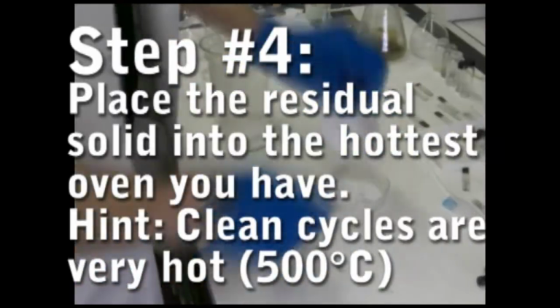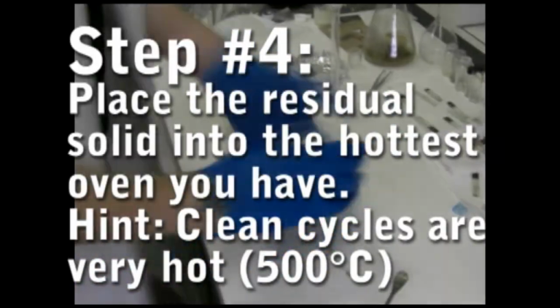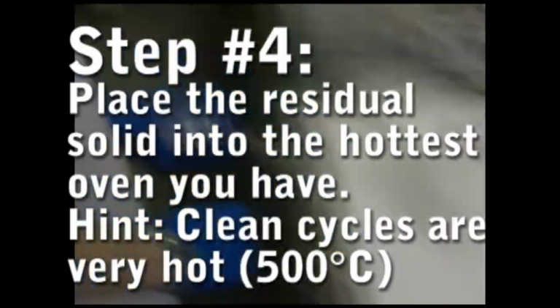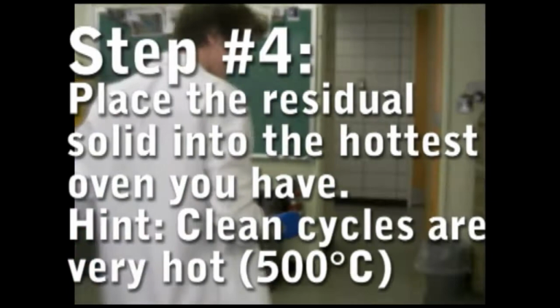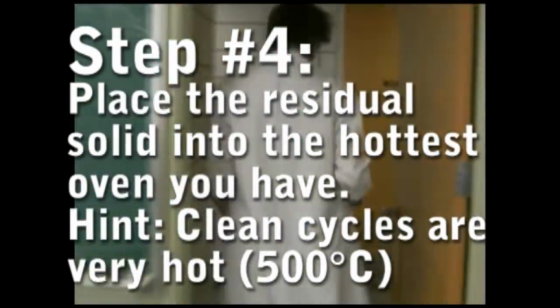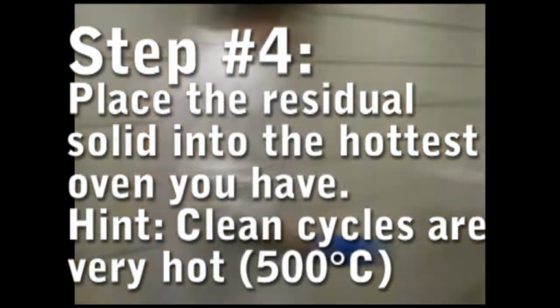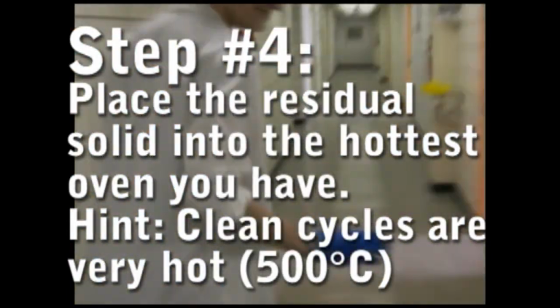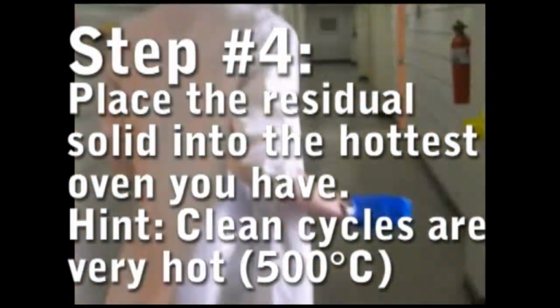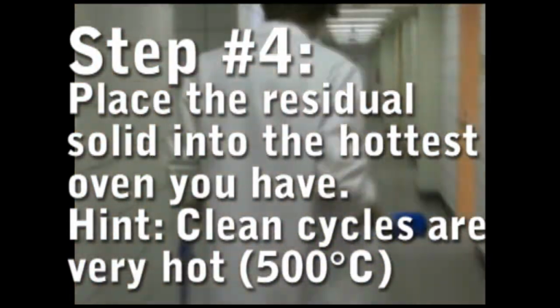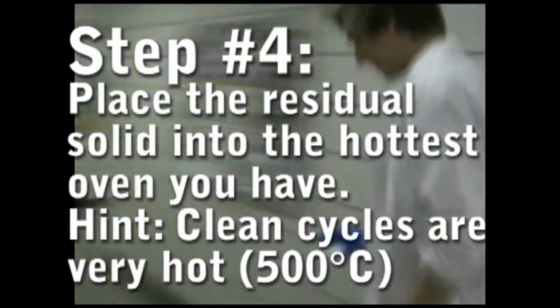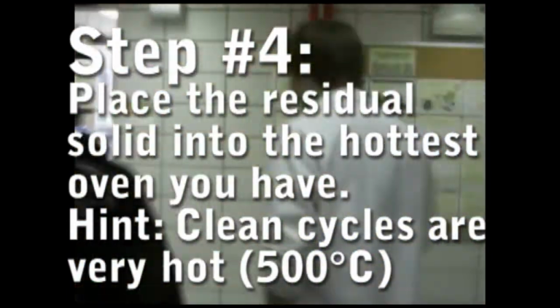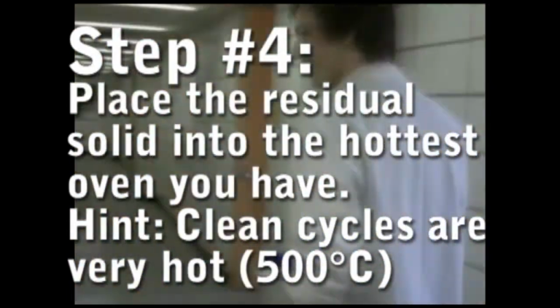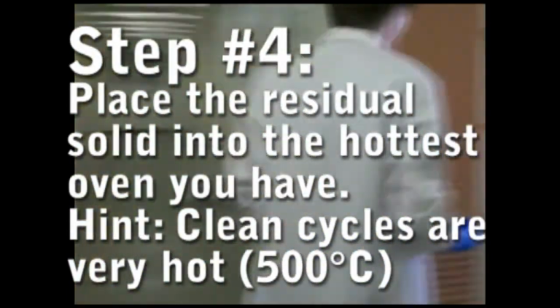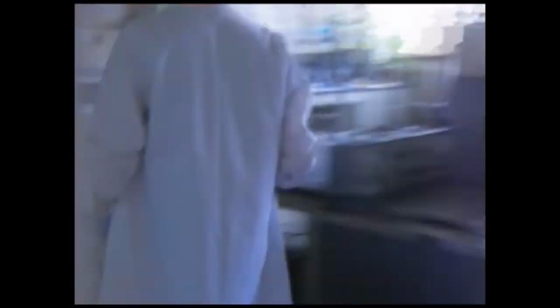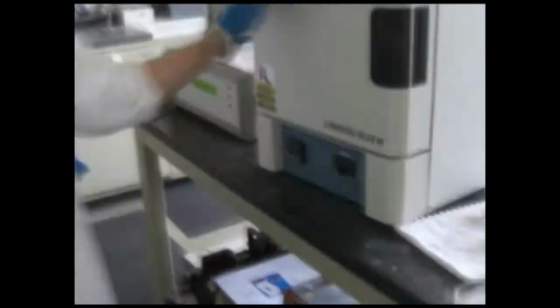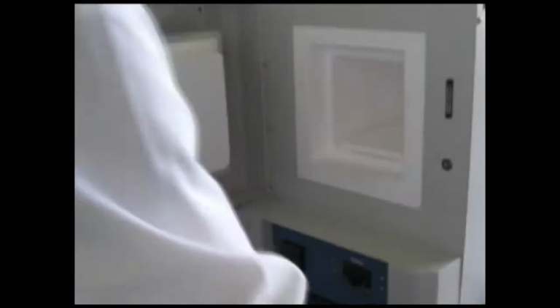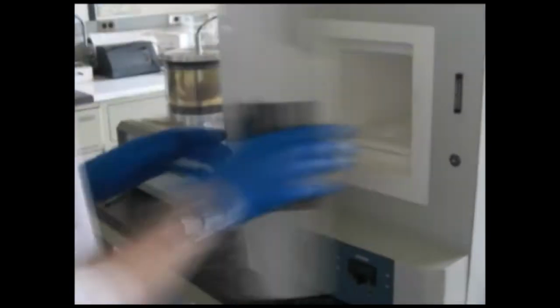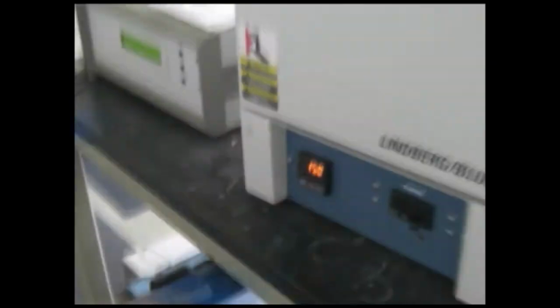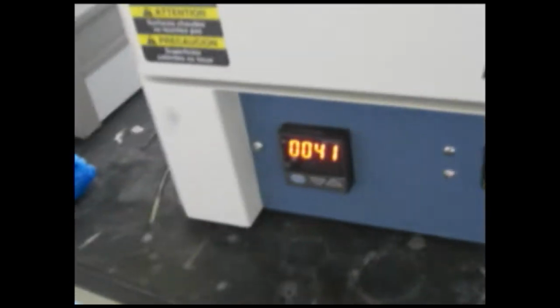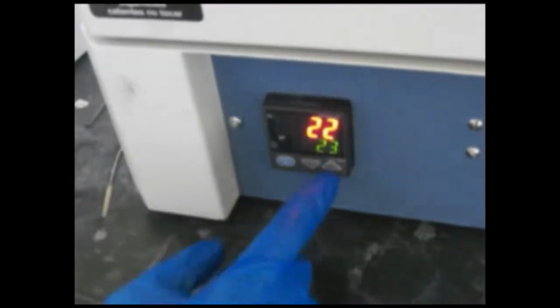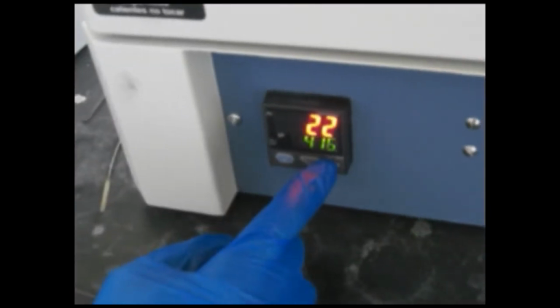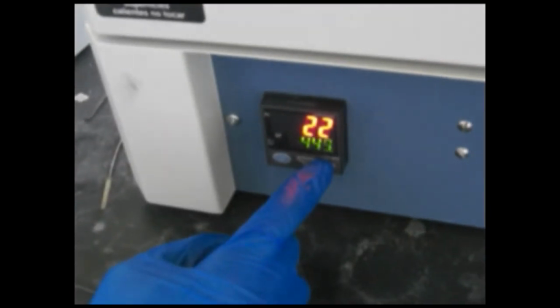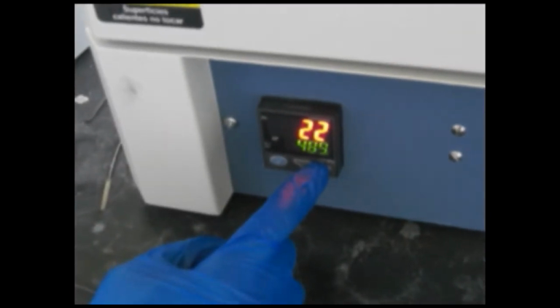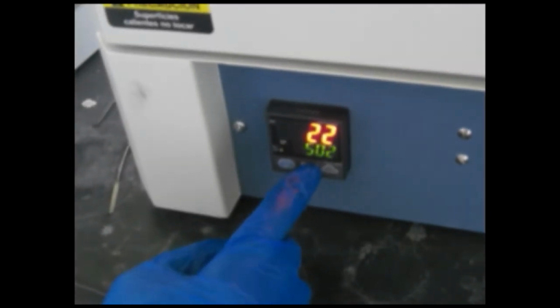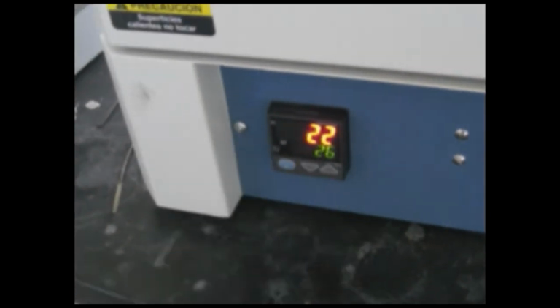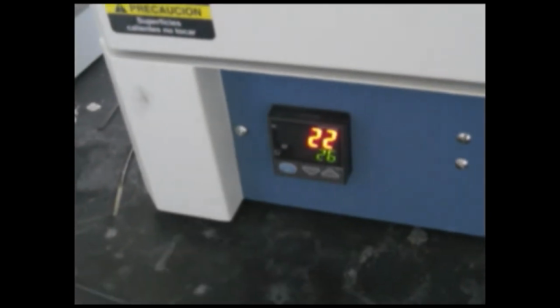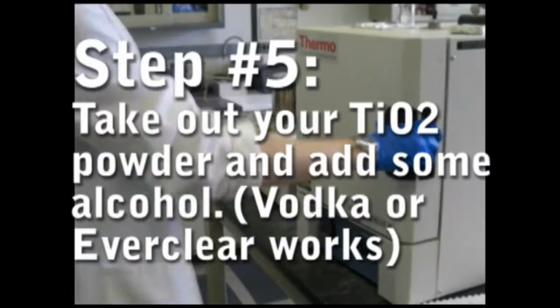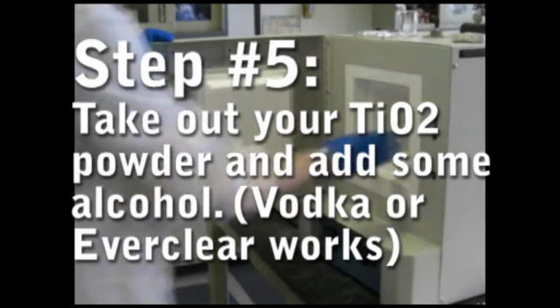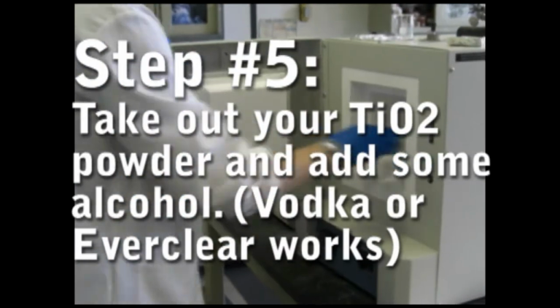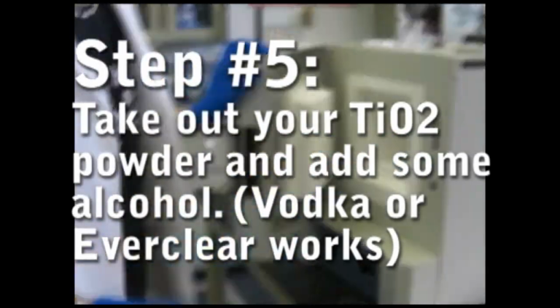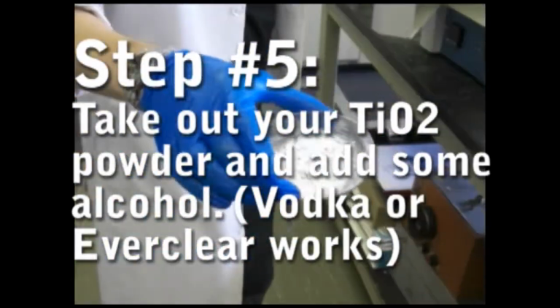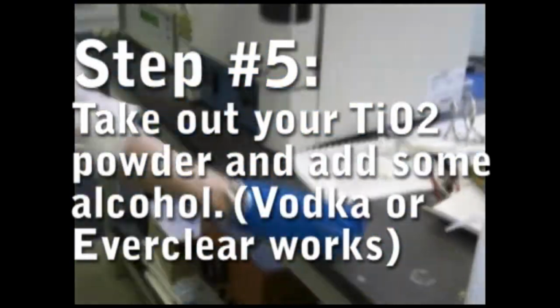Now you want to fire your residual solid from the filtration. You want this to be hot enough to burn off everything organic, leaving only crystalline titanium dioxide. Self-cleaning ovens often go as high as 500 degrees Celsius. Now you've got titanium dioxide nanoparticles.